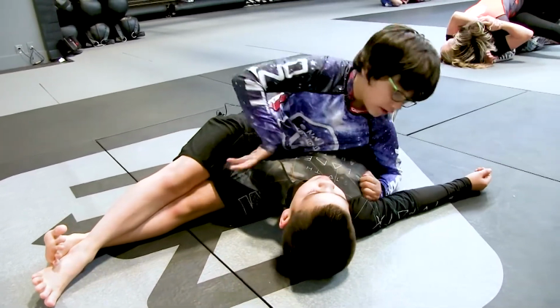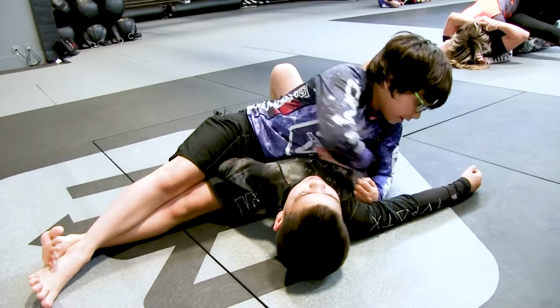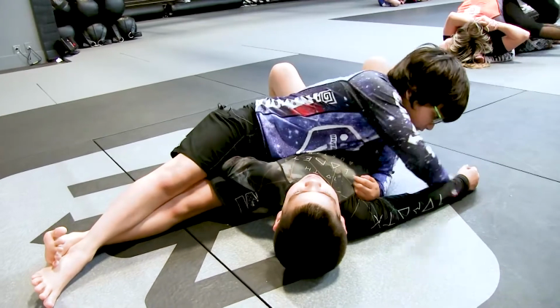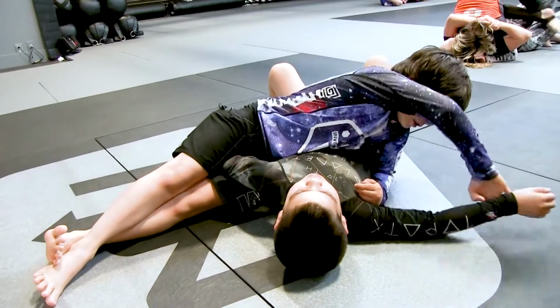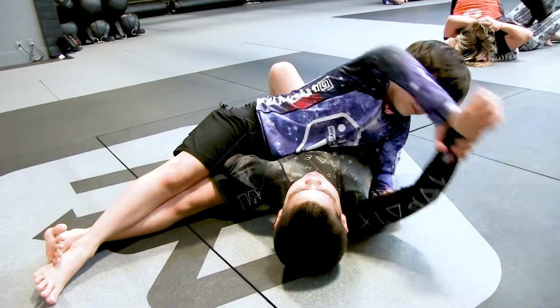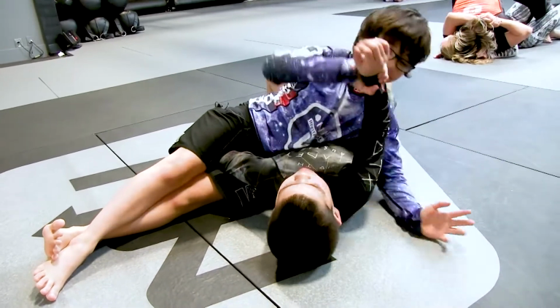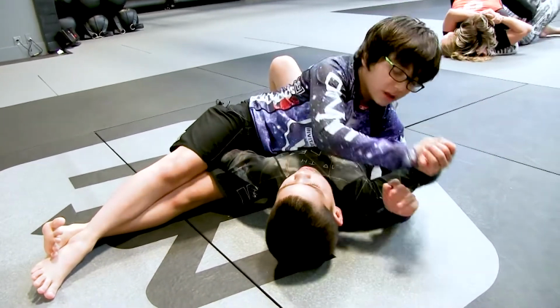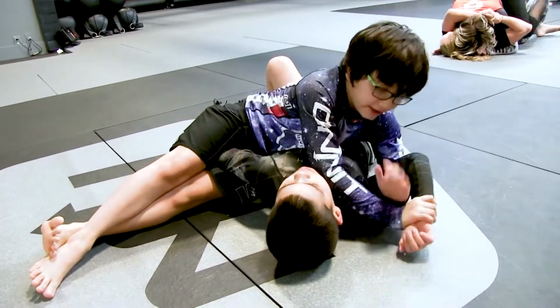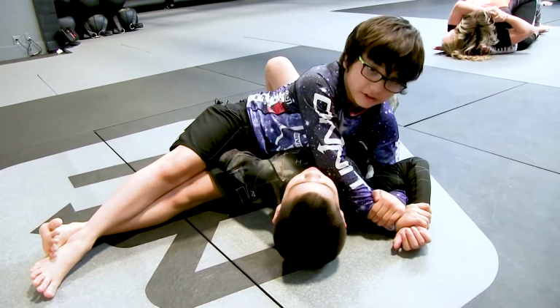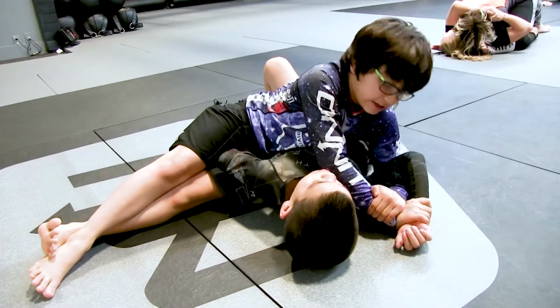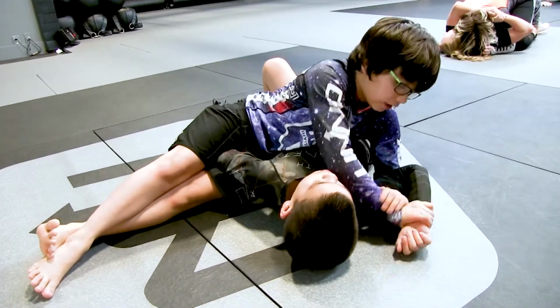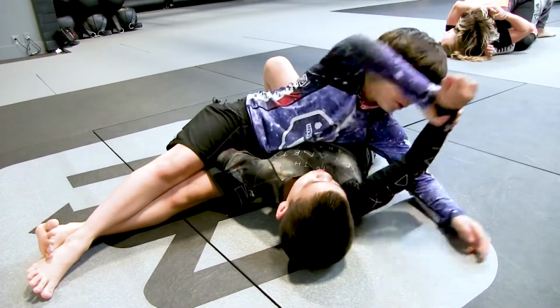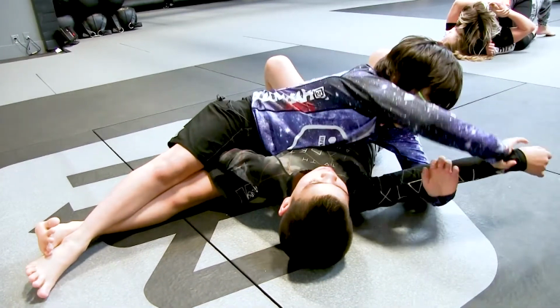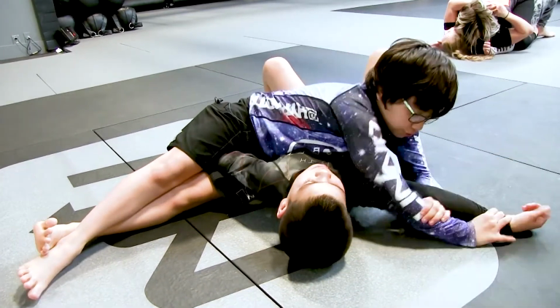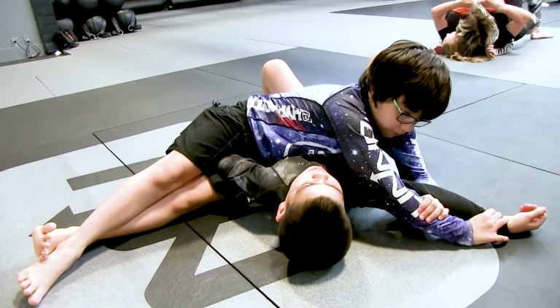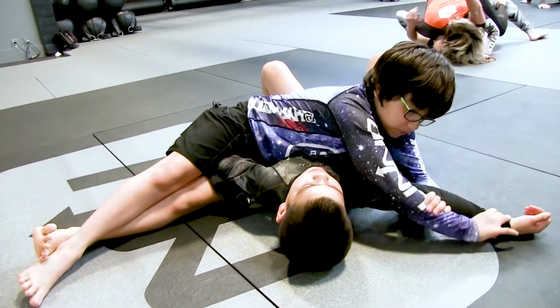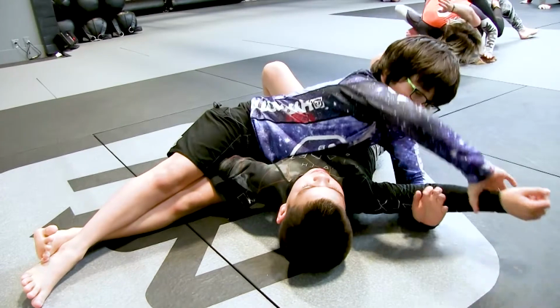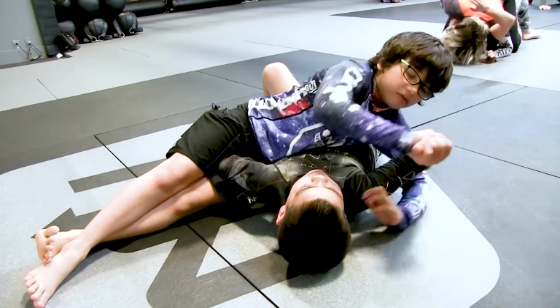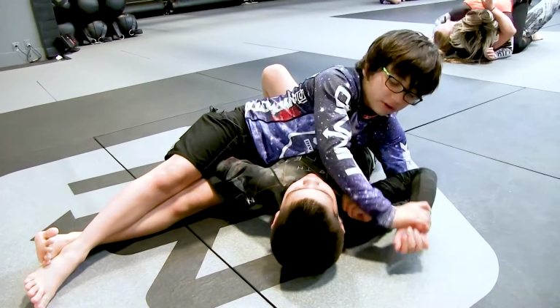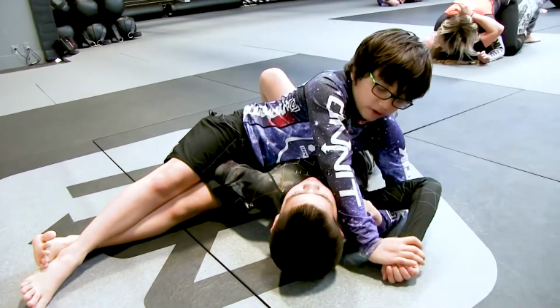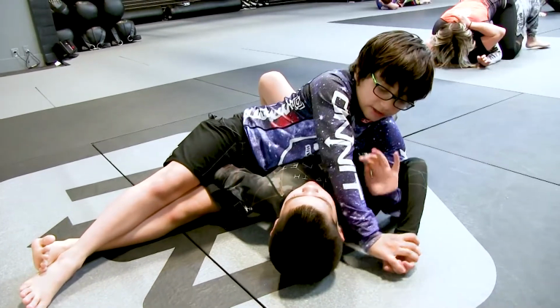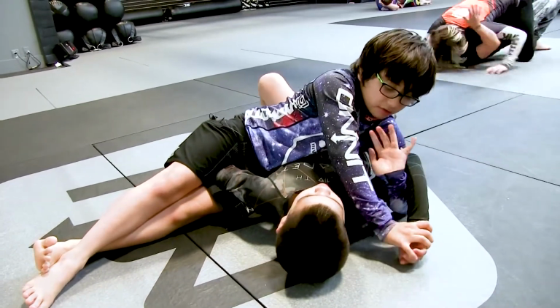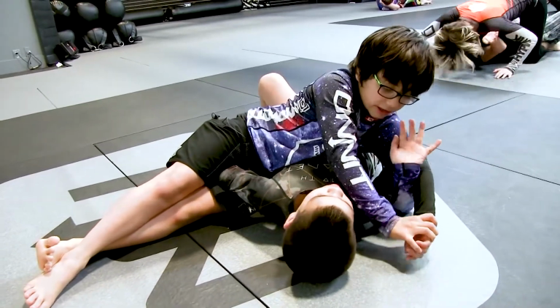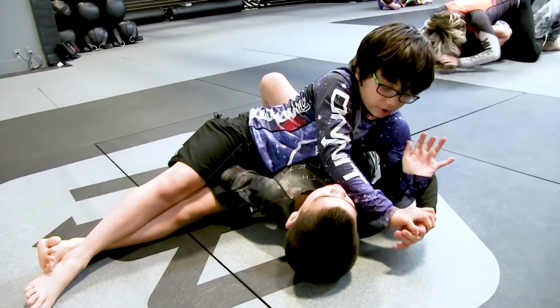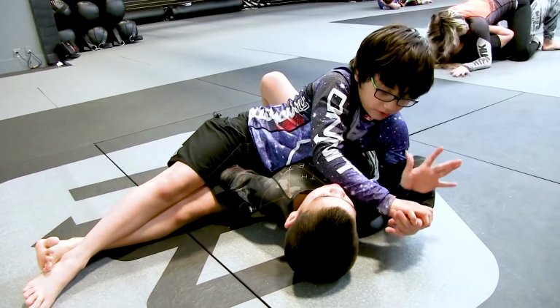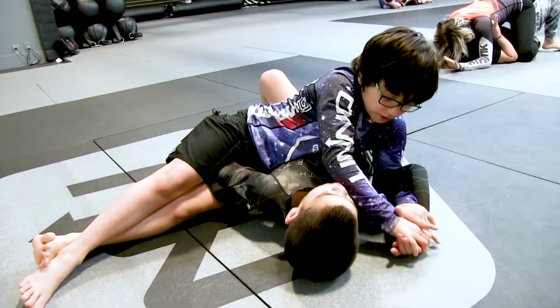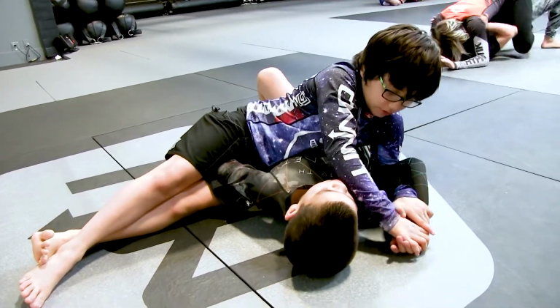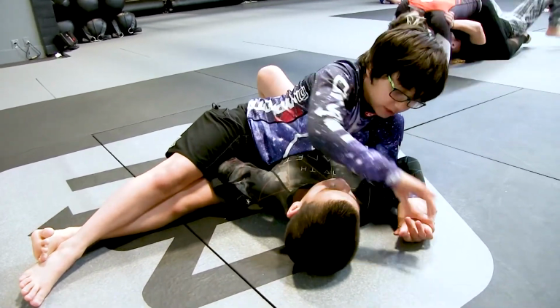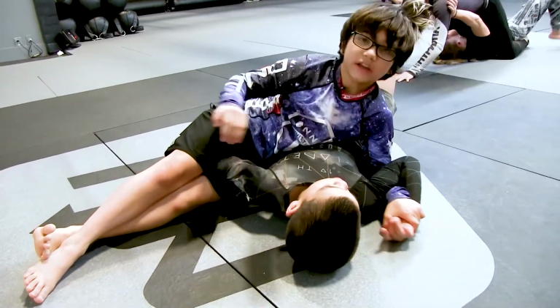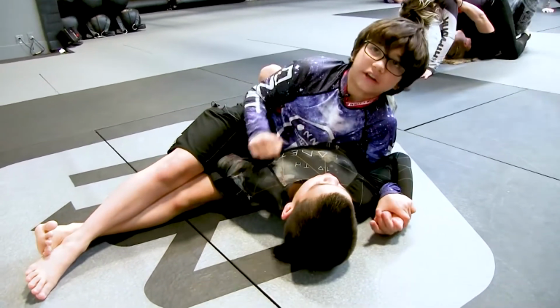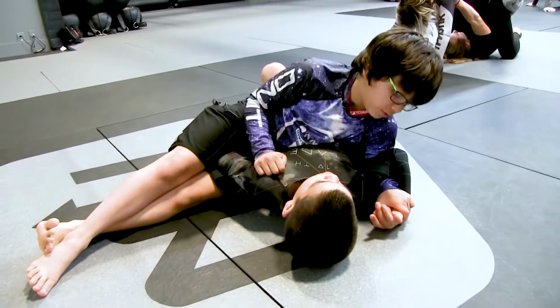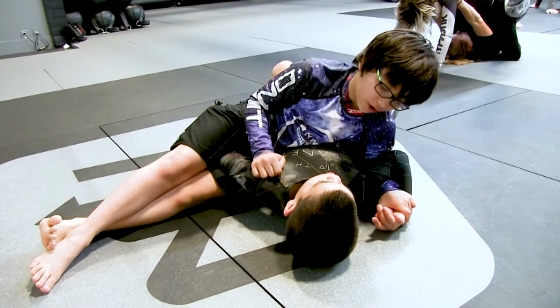Now you can start attacking this arm. You can either get a key lock or a straight arm. From here, what I like to do — I like to go around, grab the wrist, you can hold it with one arm.